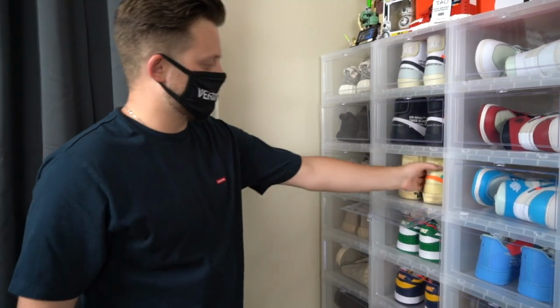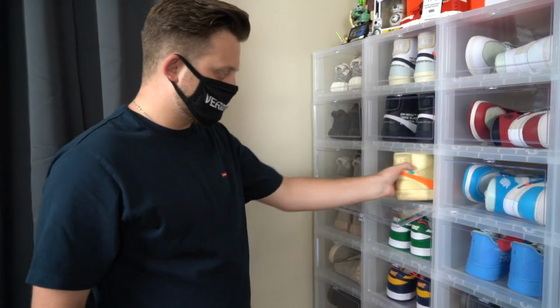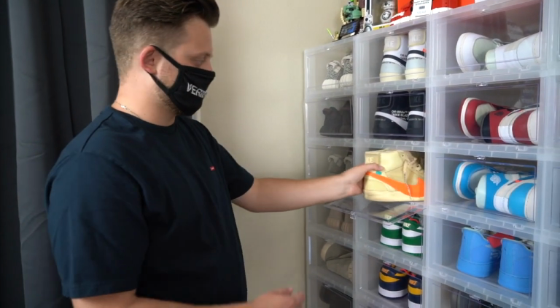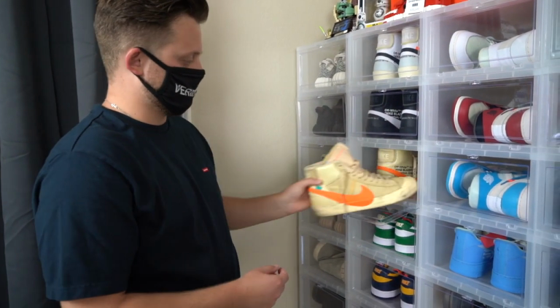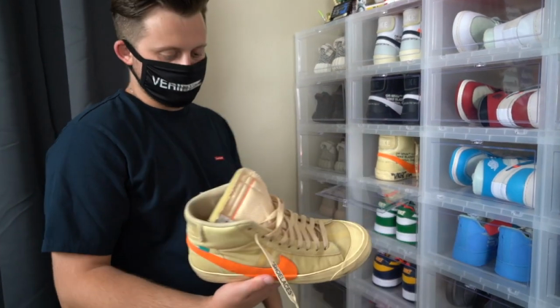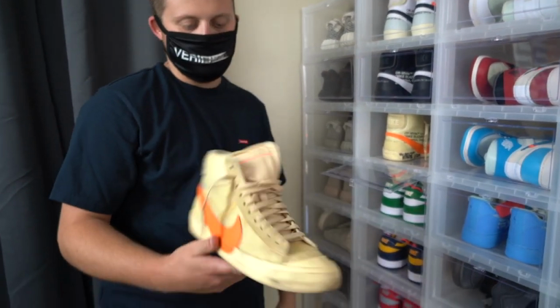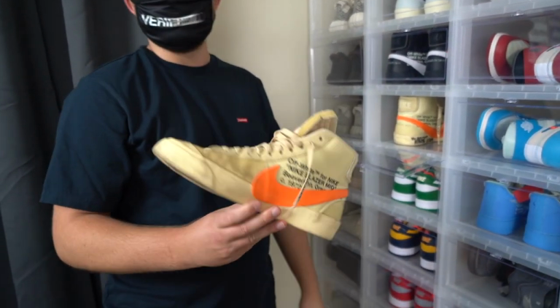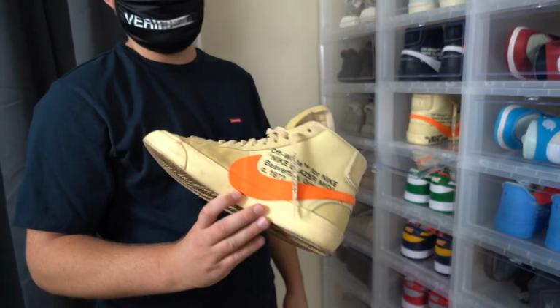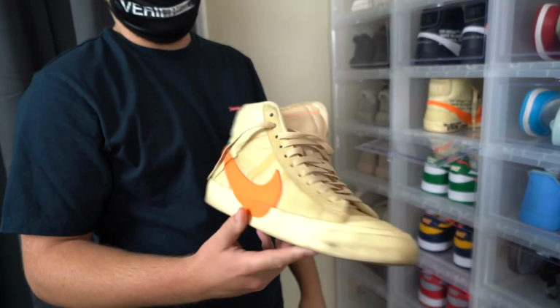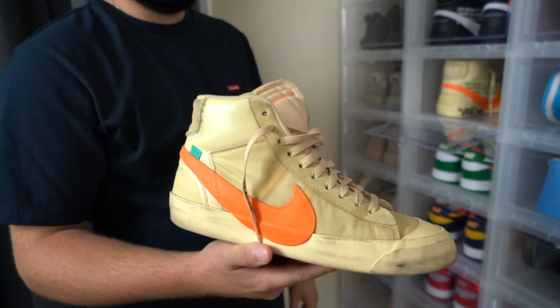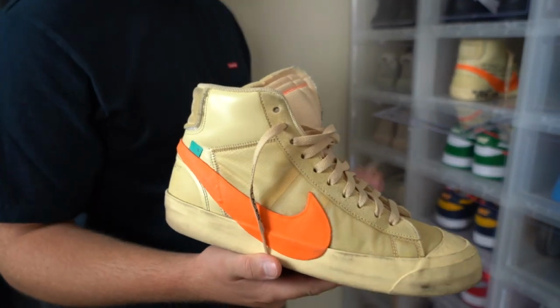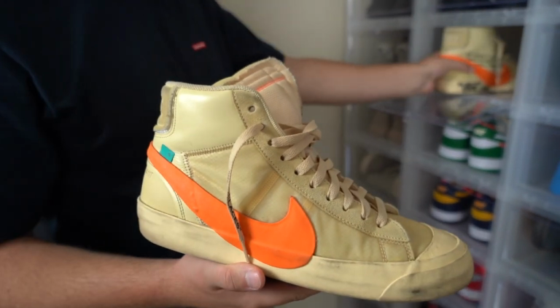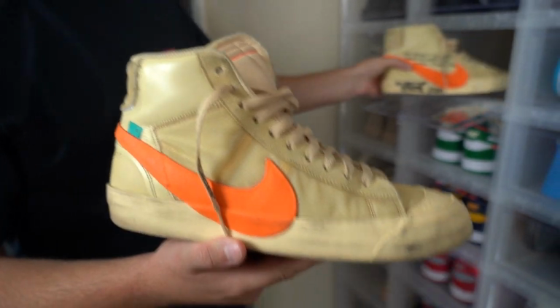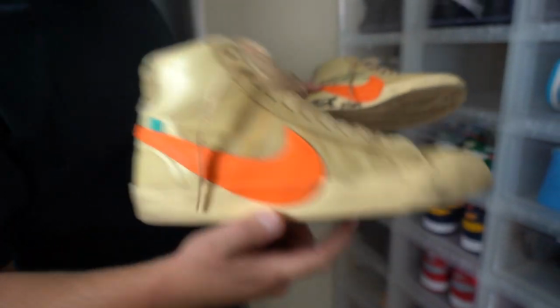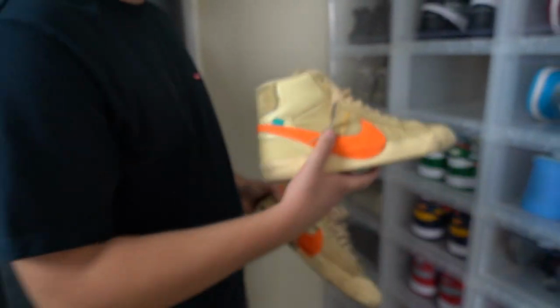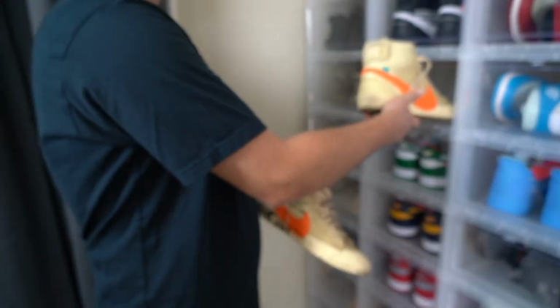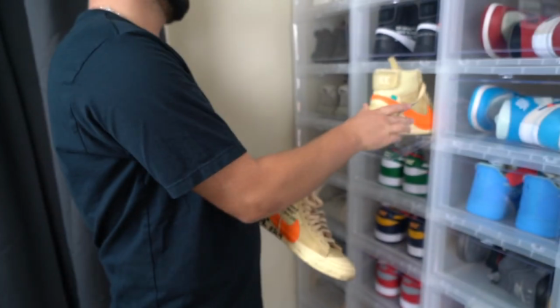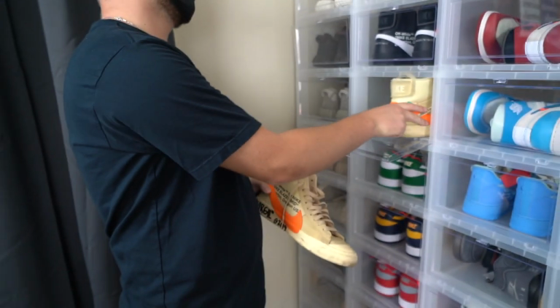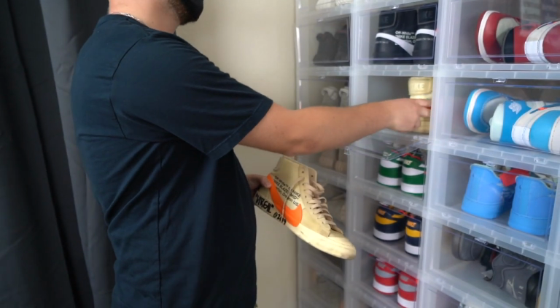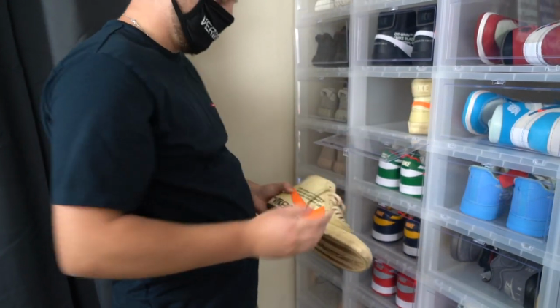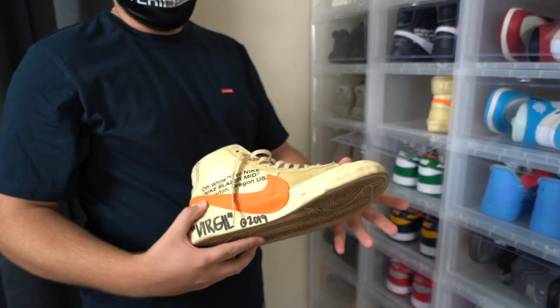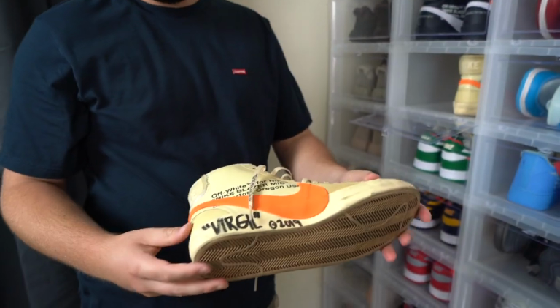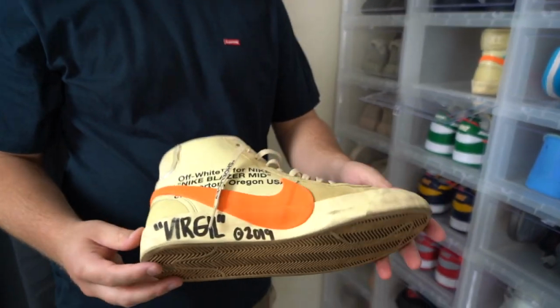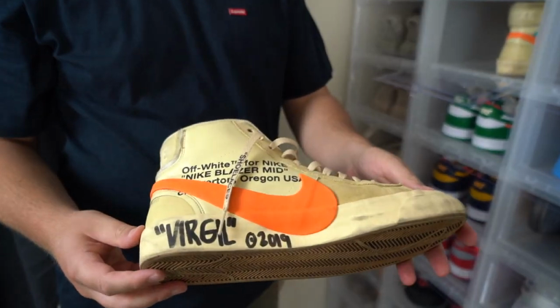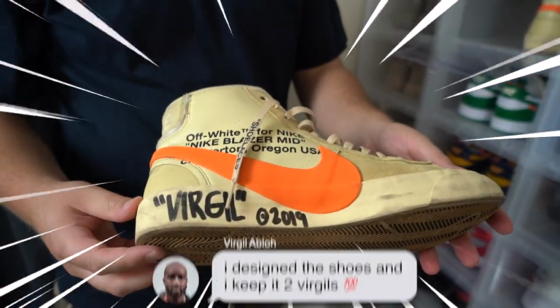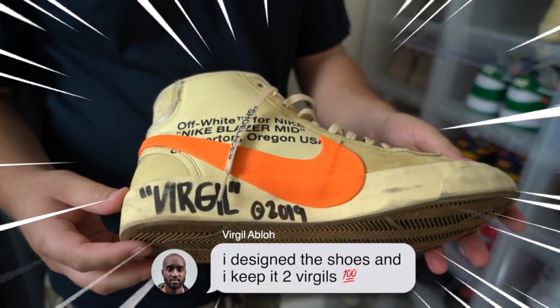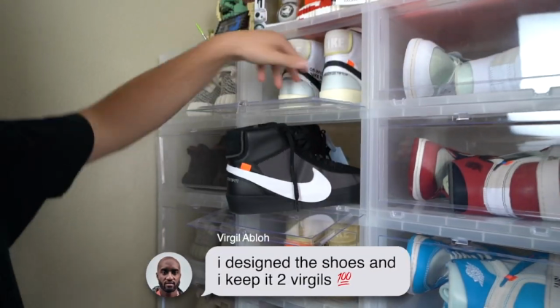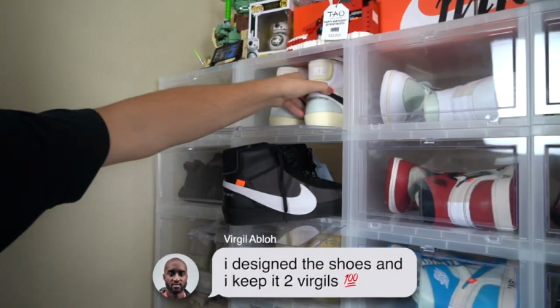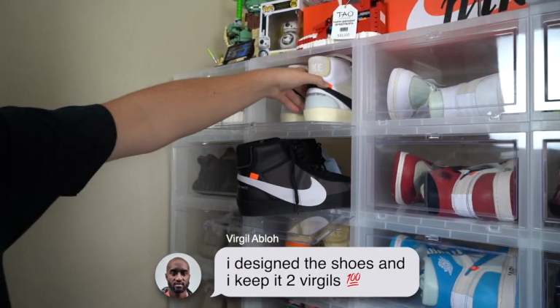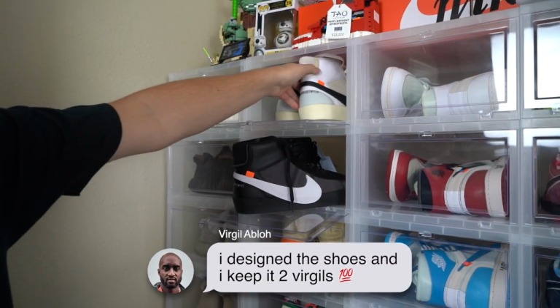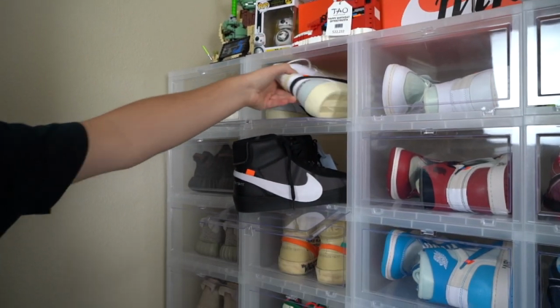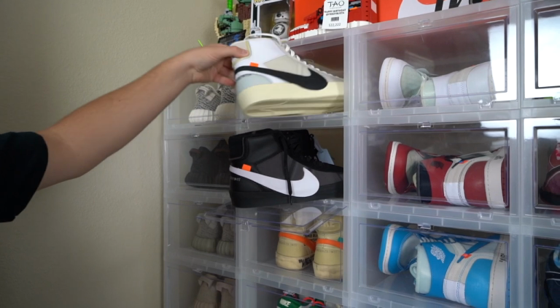Next up, we have a pretty cool shoe in my collection — these are the Off-White Blazers. I have completely ruined these, but let me show you the other shoe because the other shoe is actually a little bit more important. Because these ones are signed by Virgil Abloh. I have the black ones, and then I have the white version as well.